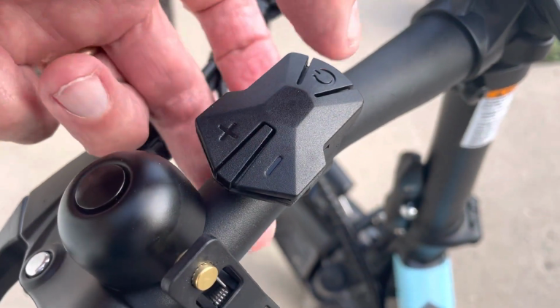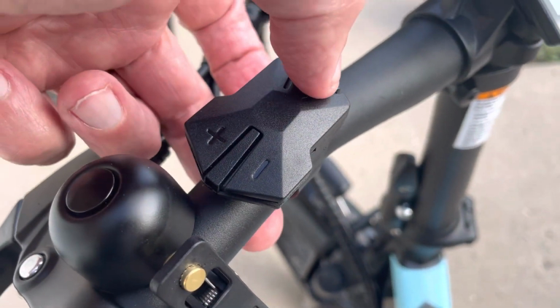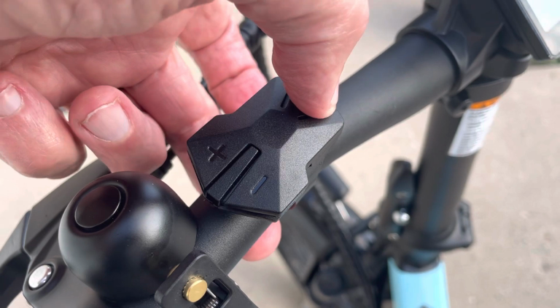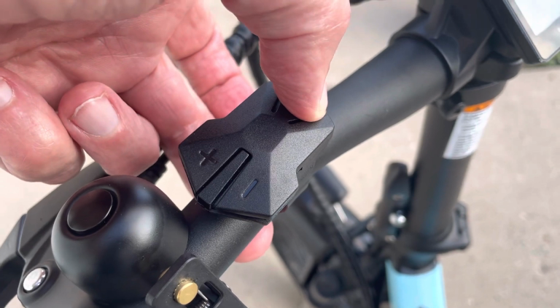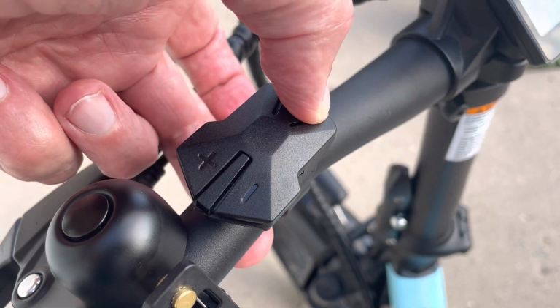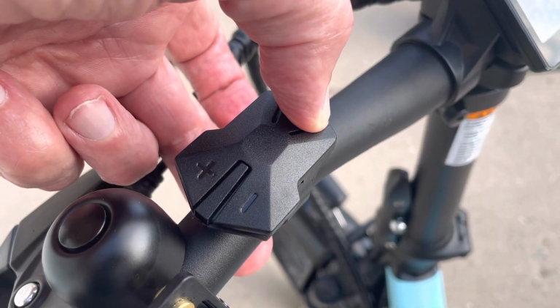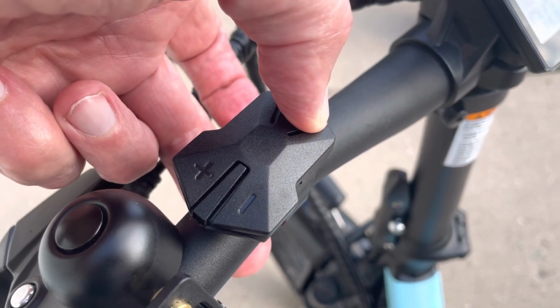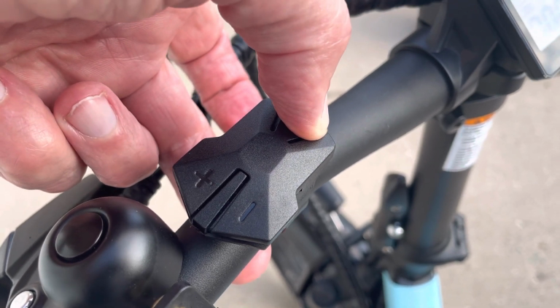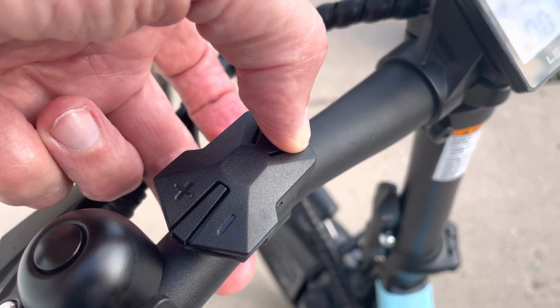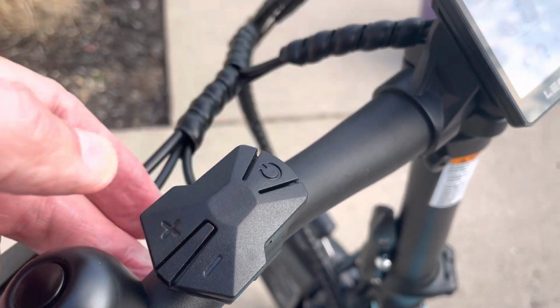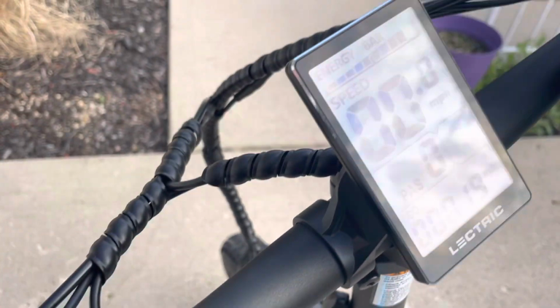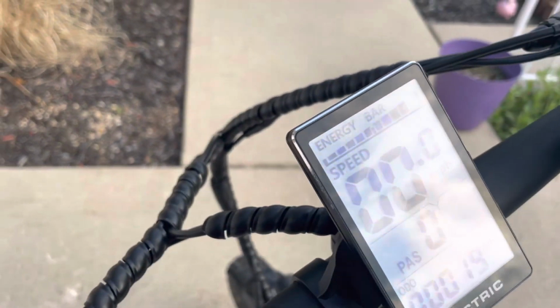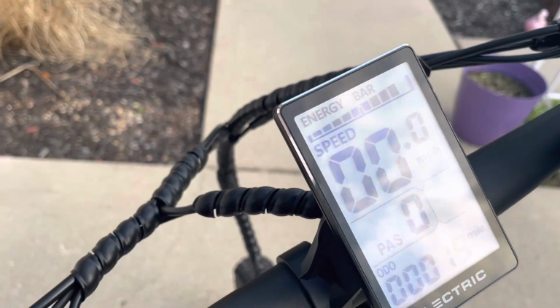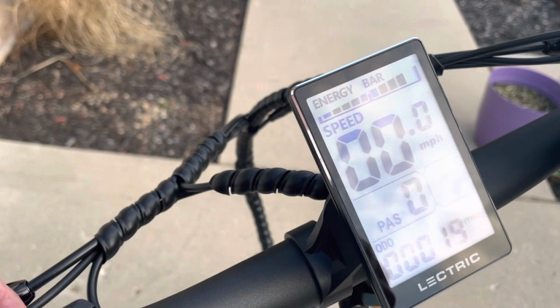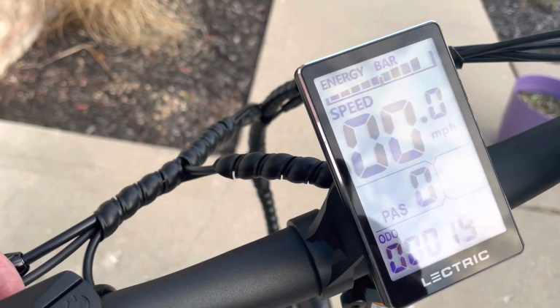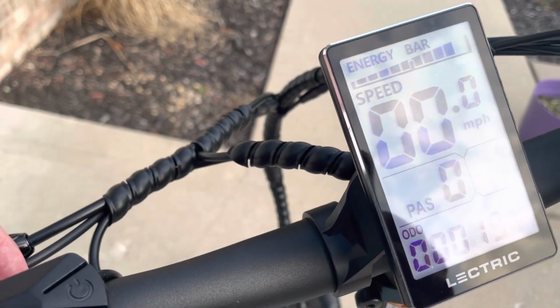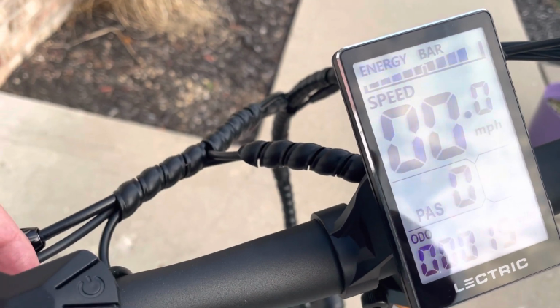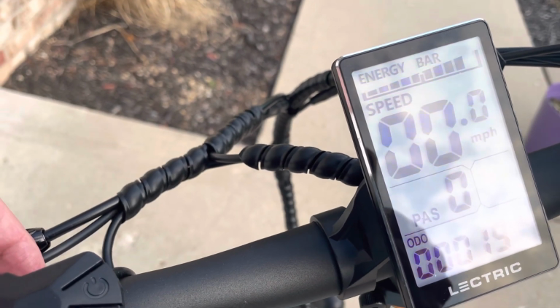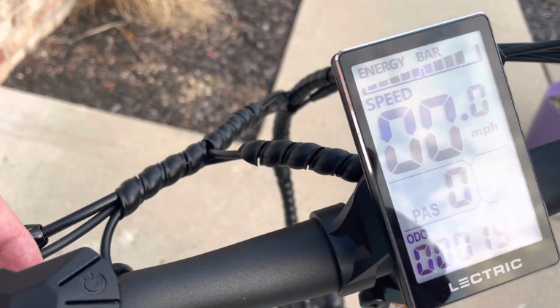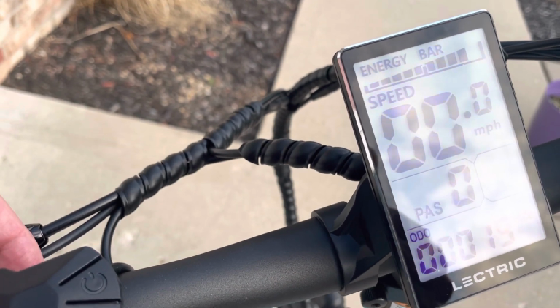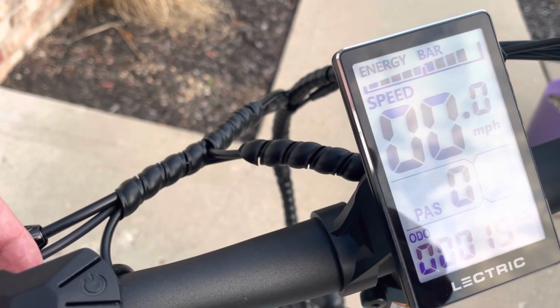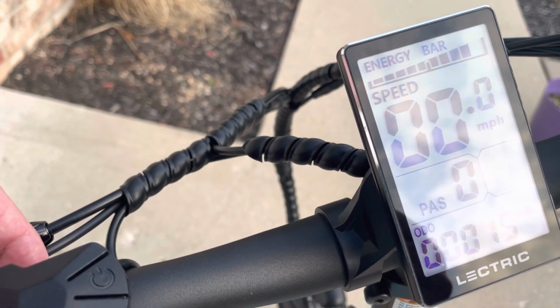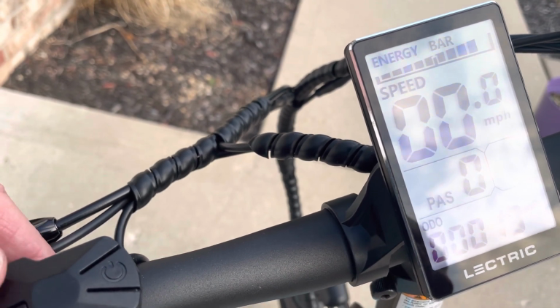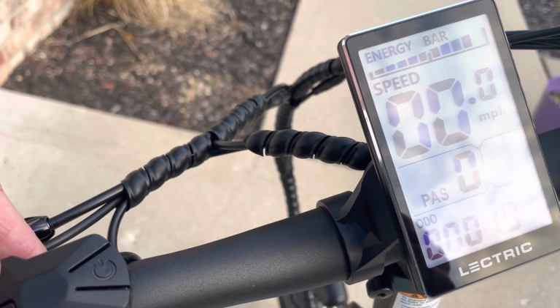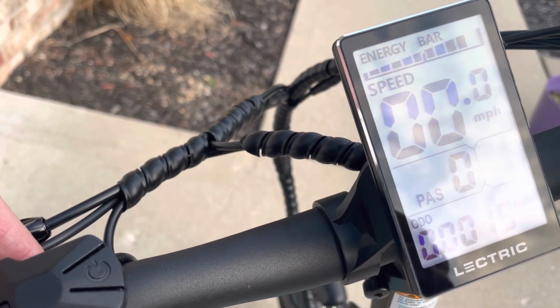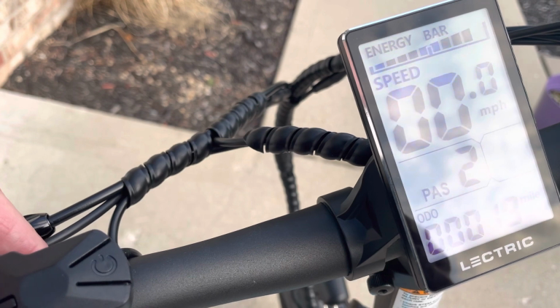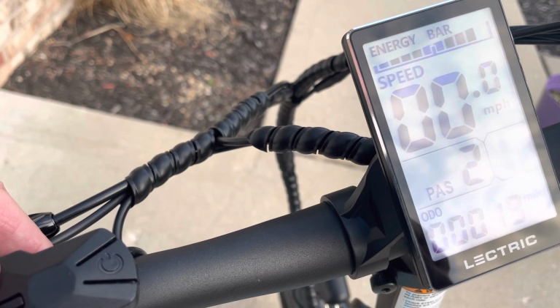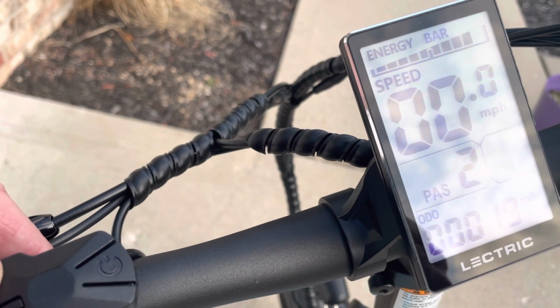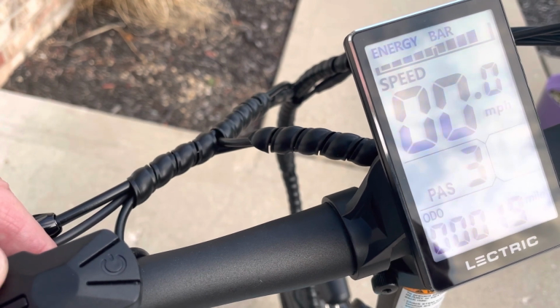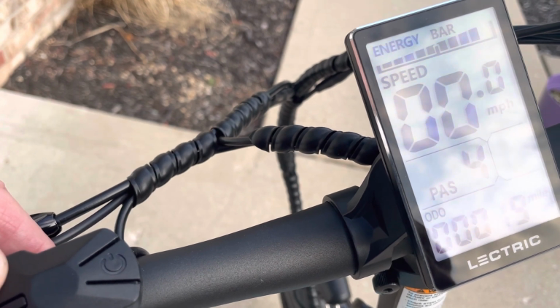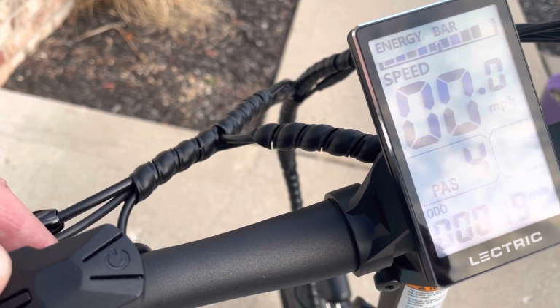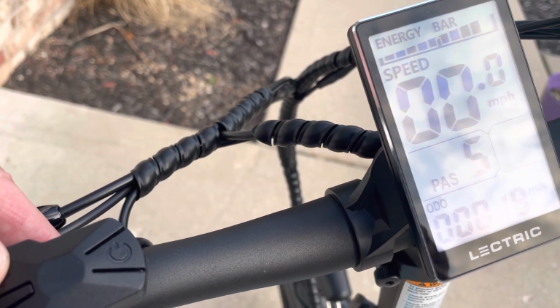Hit the power button and the screen comes on. It's got your odometer and speed indicator. There's pedal assist going from 0, 1, 2, 3, 4, and 5.